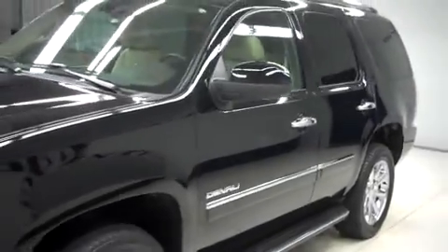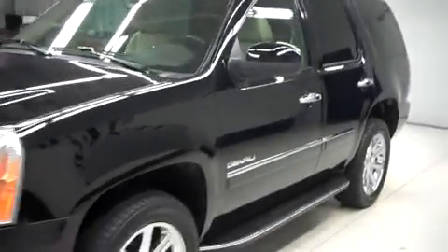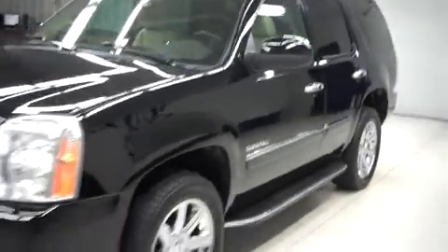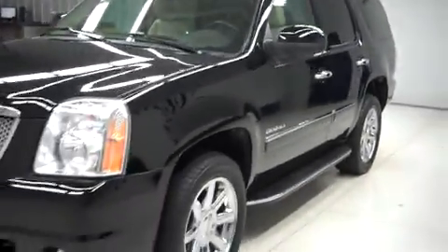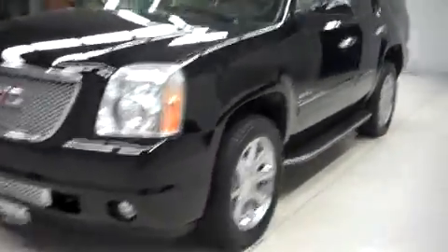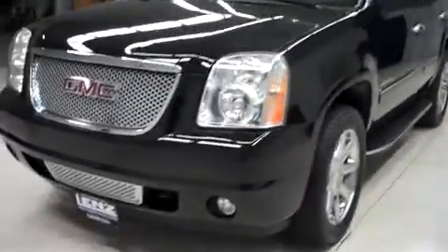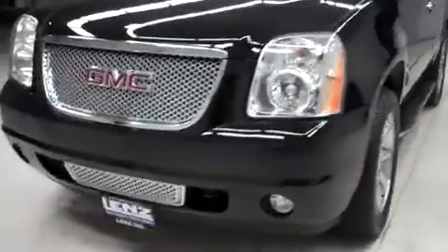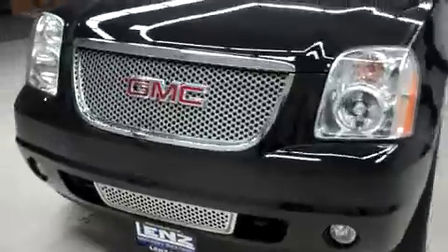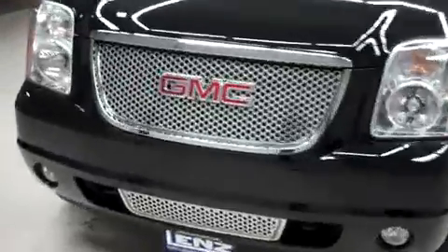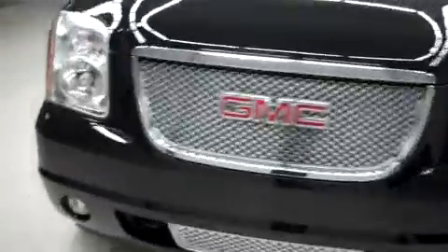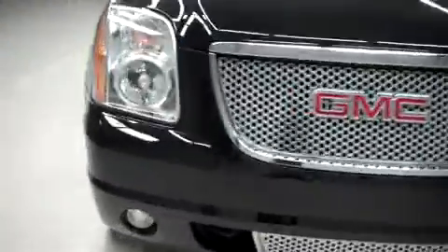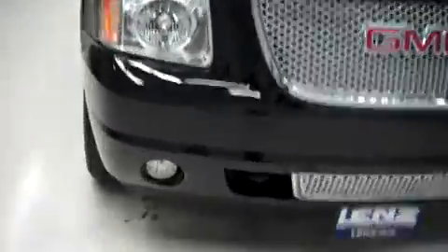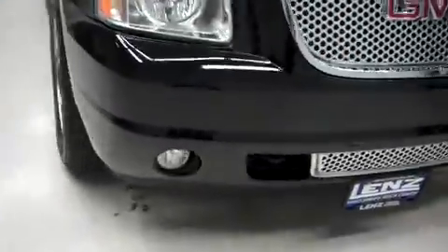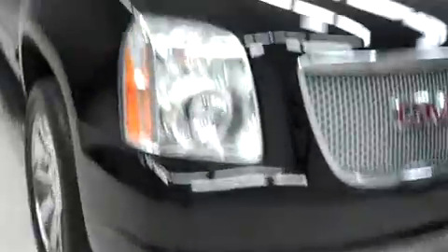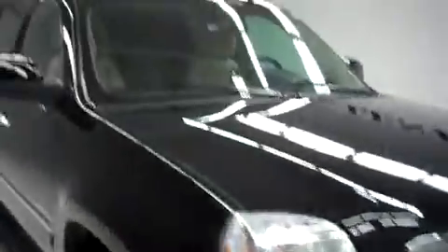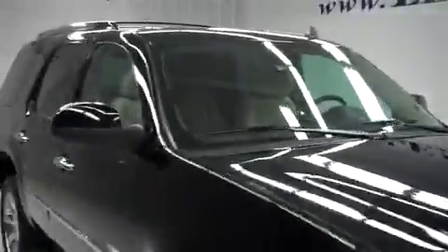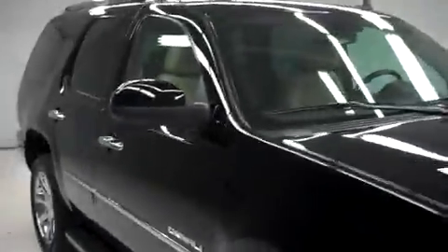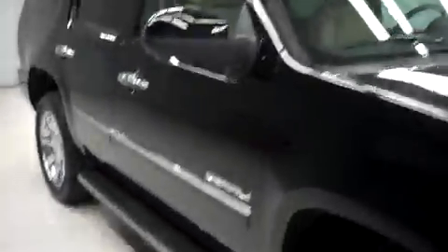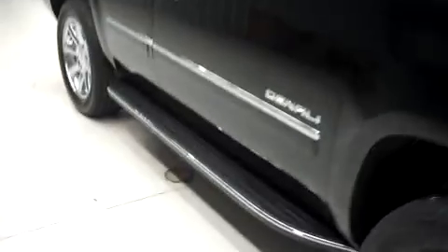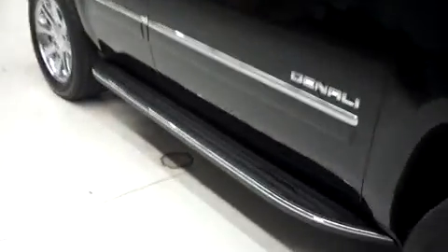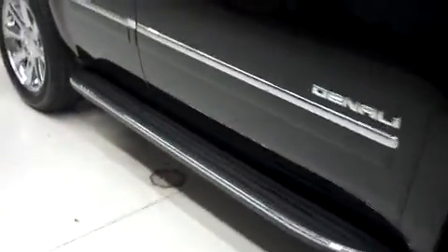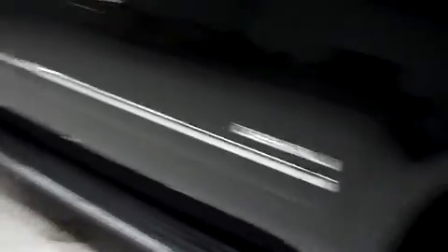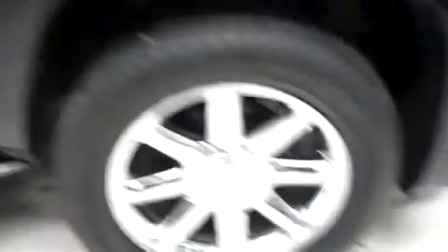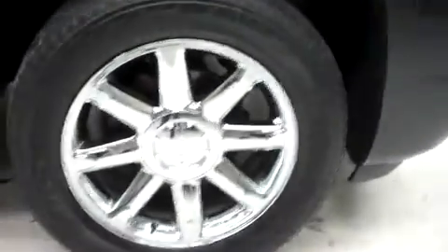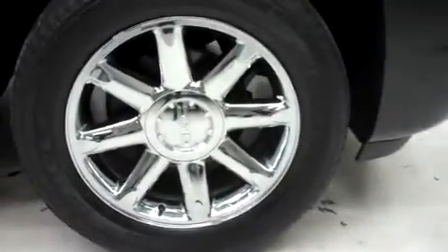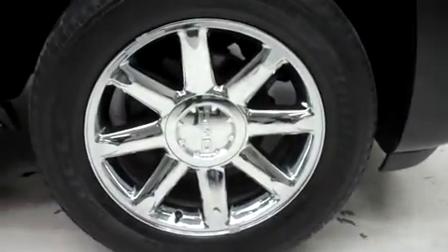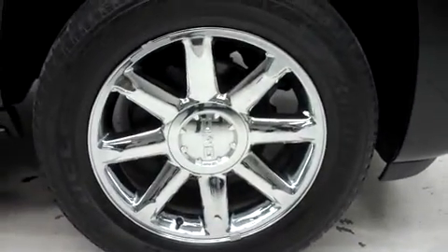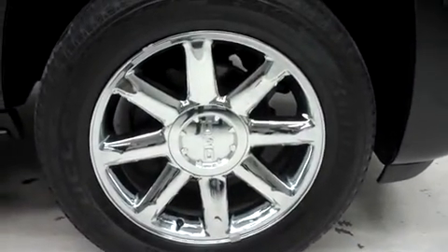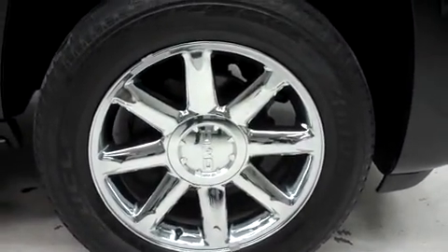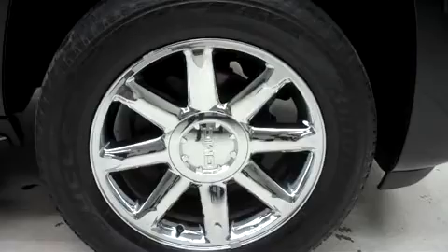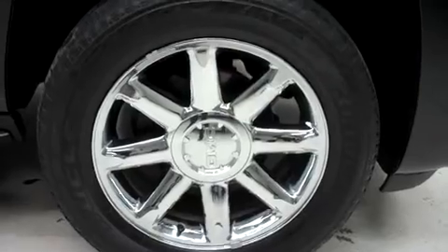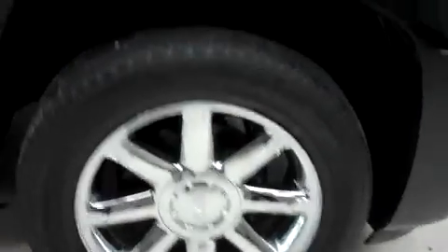It has 62,000 miles on the 6.2 liter motor. It has factory fog lights, a roof rack, heated mirrors, and factory running boards. It has 20 inch factory alloy wheels riding on Bridgestone Dueler HL Lenza tires.